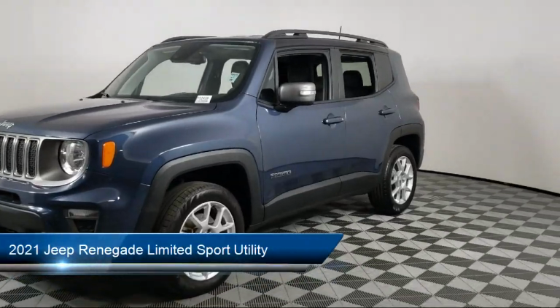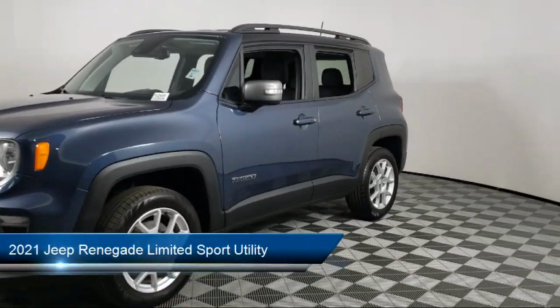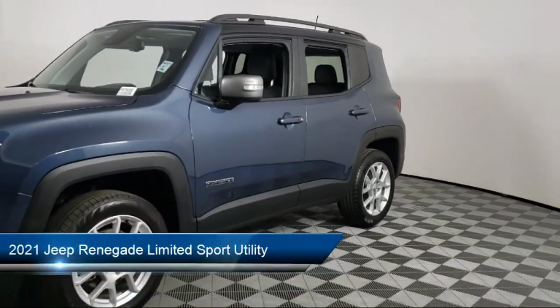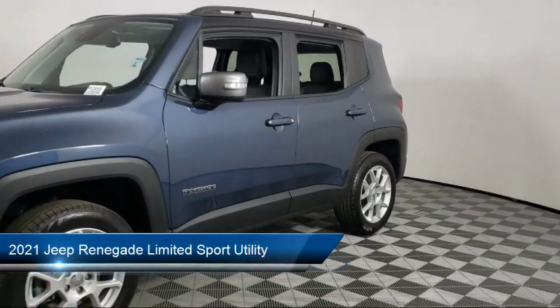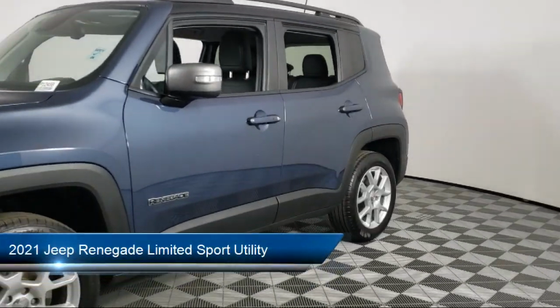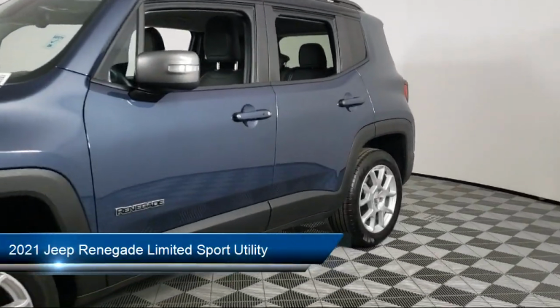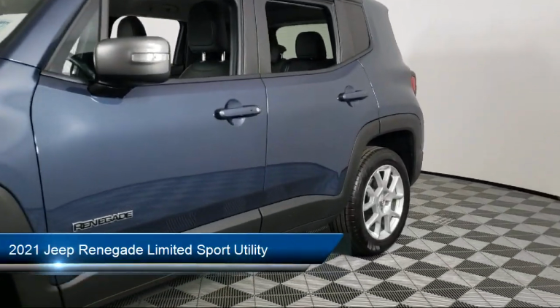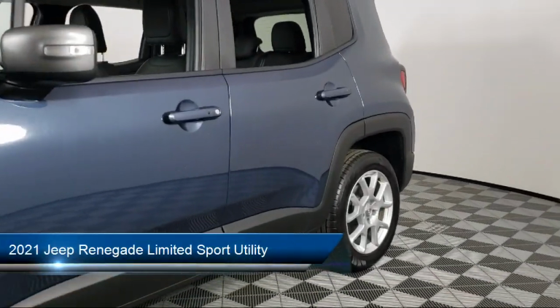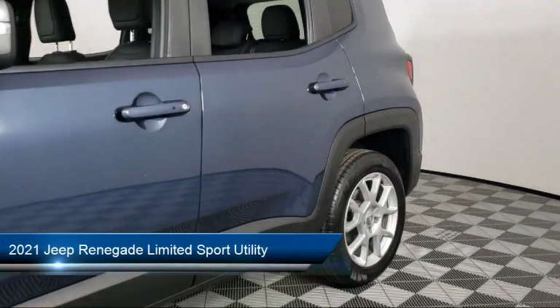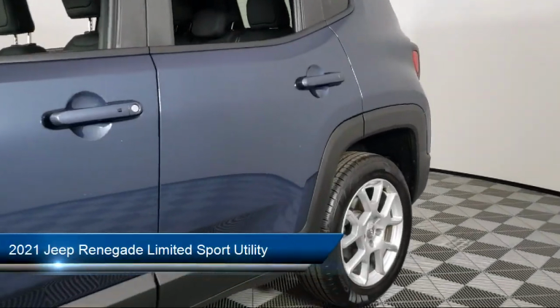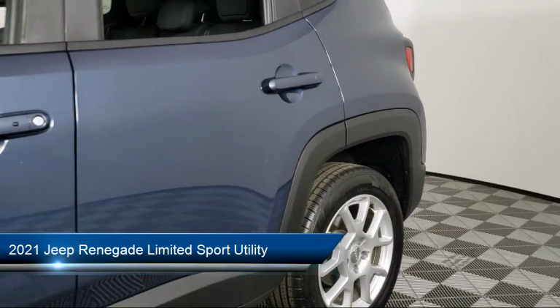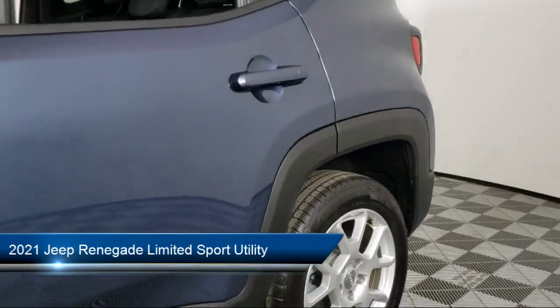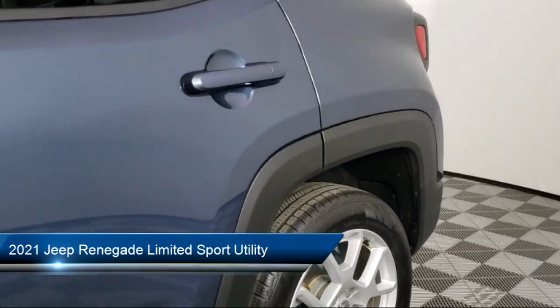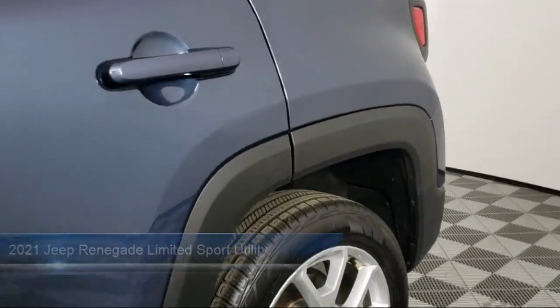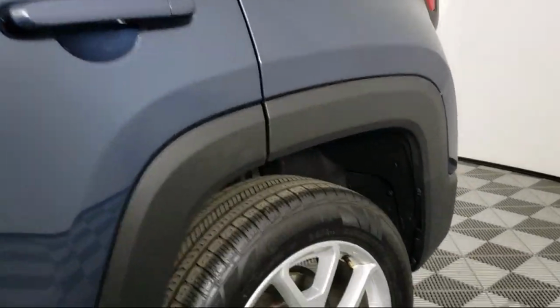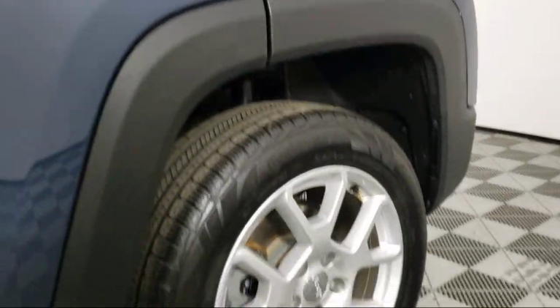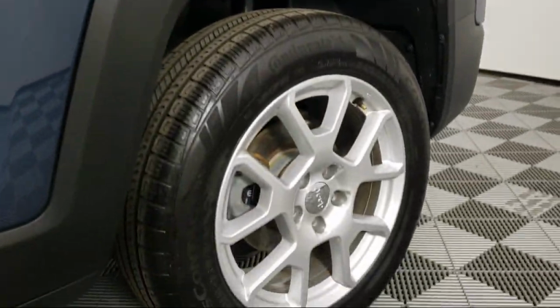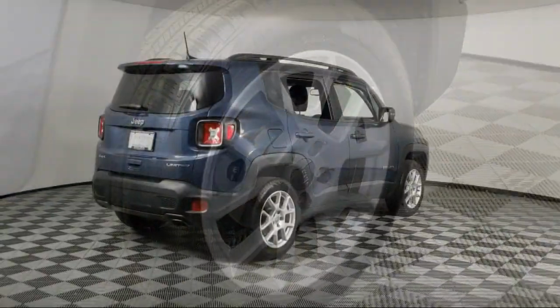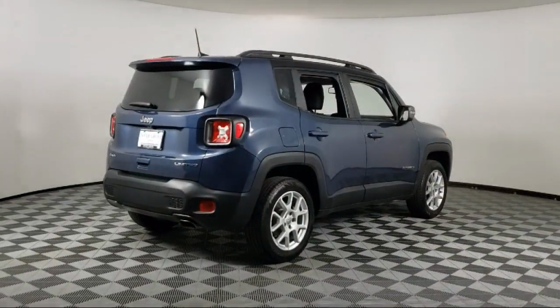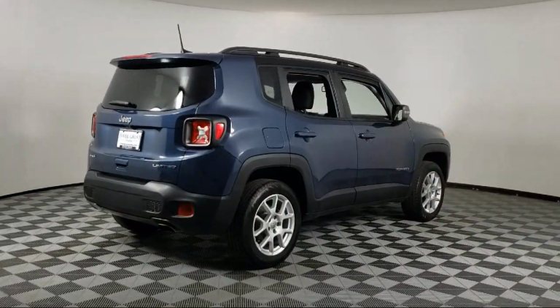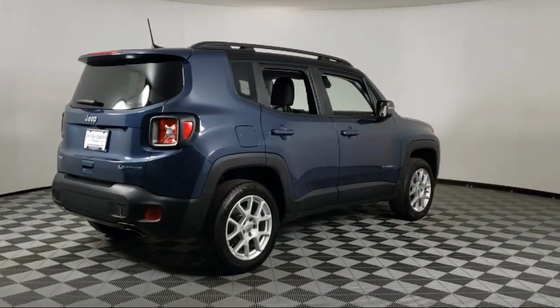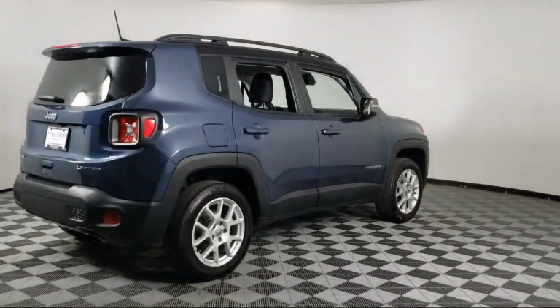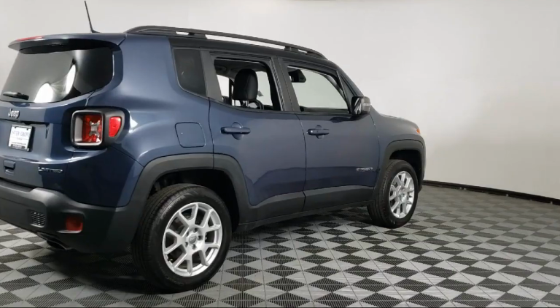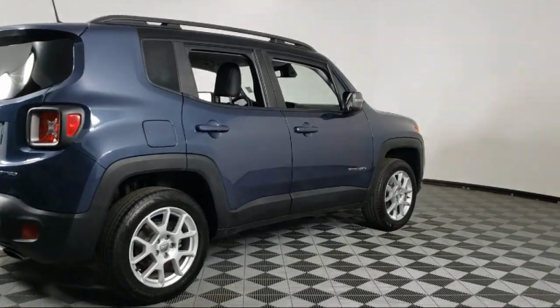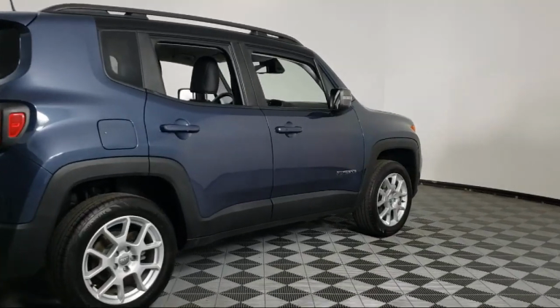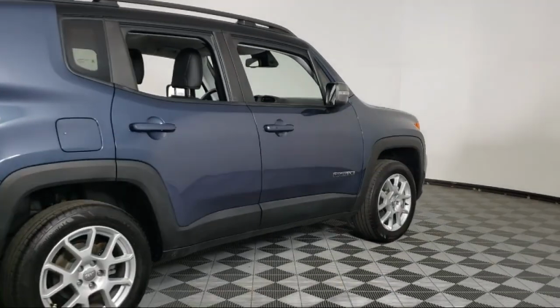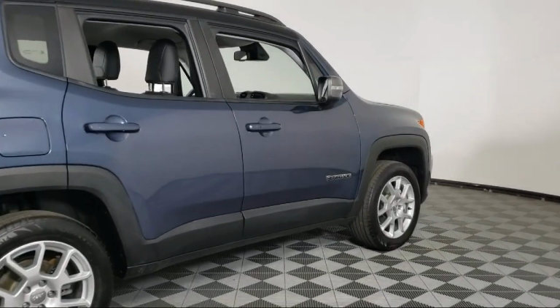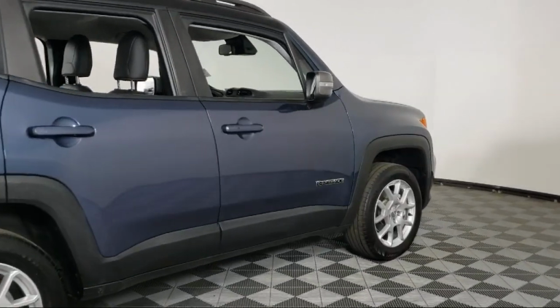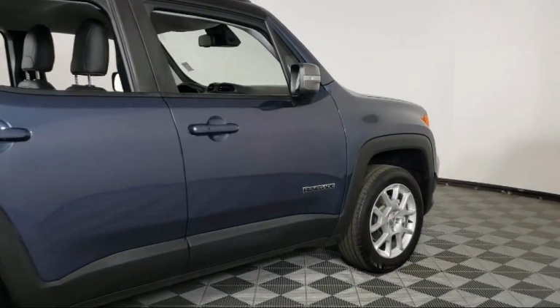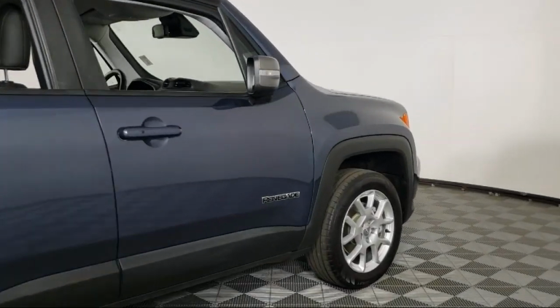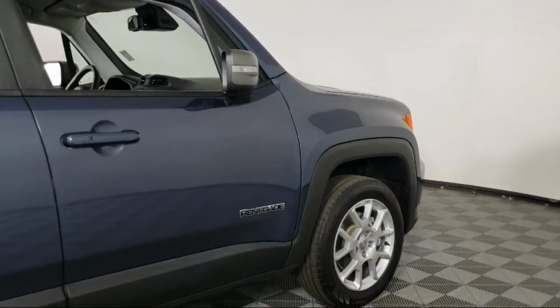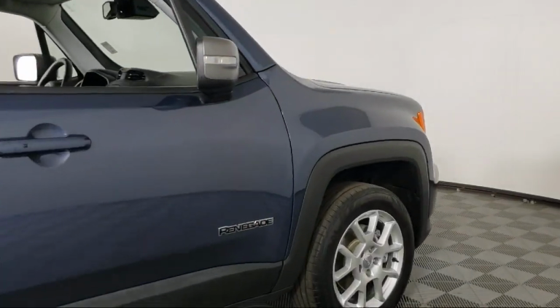It comes equipped with Navigation, Rain Sensitive Windshield Wipers, Apple CarPlay and Android Auto, Park View Rear Backup Camera, Sirius XM Guardian Emergency Communication System, and Heated Front Seats.